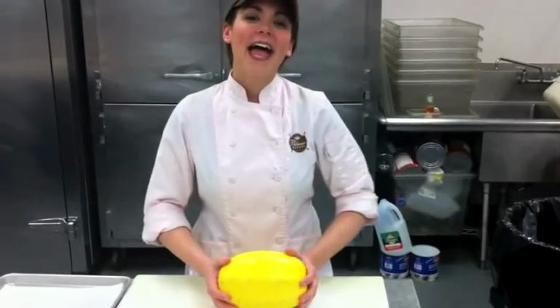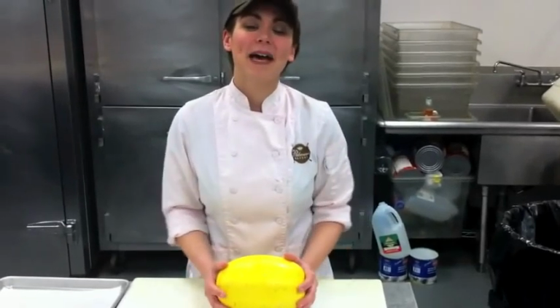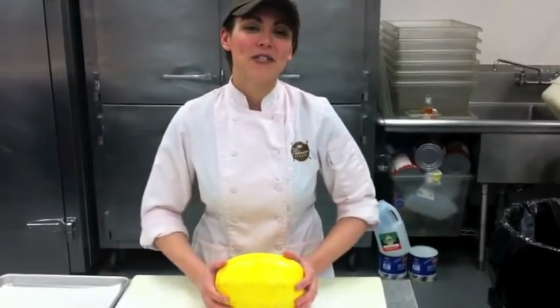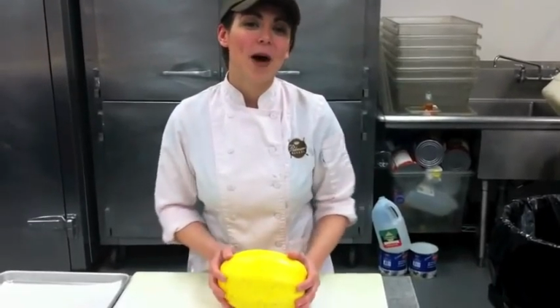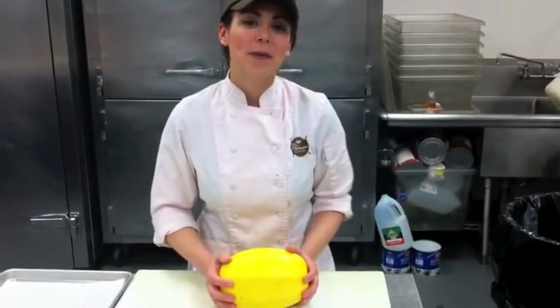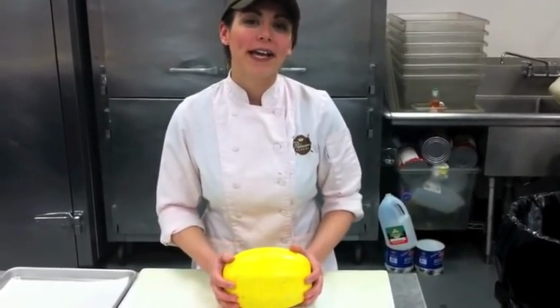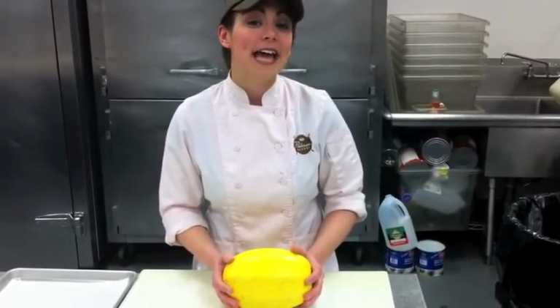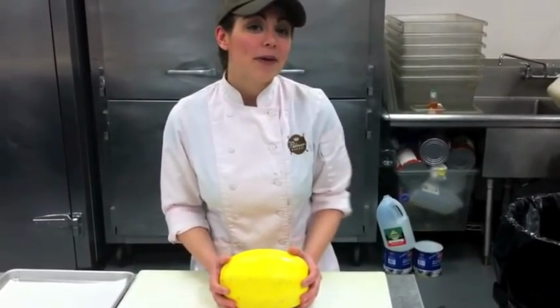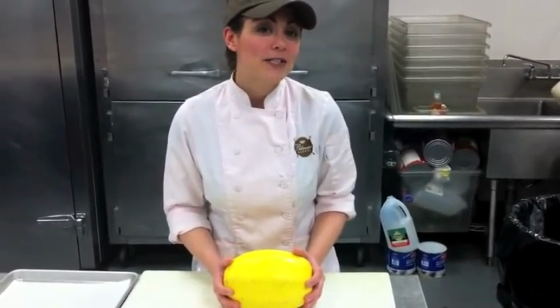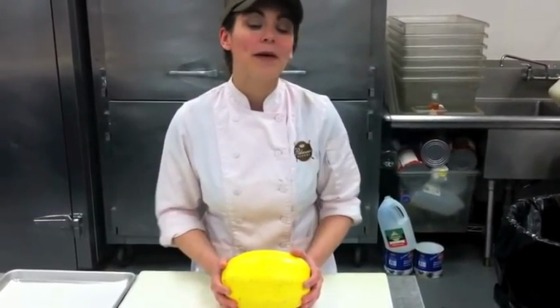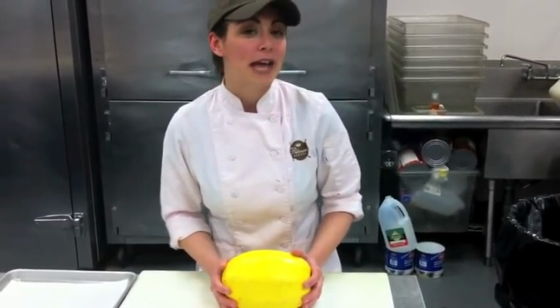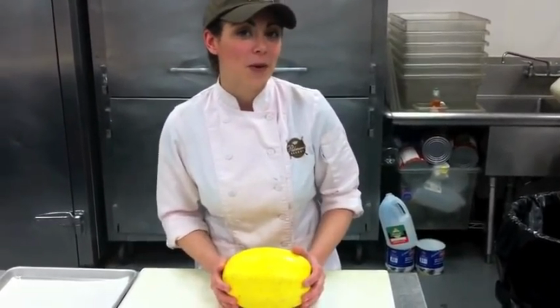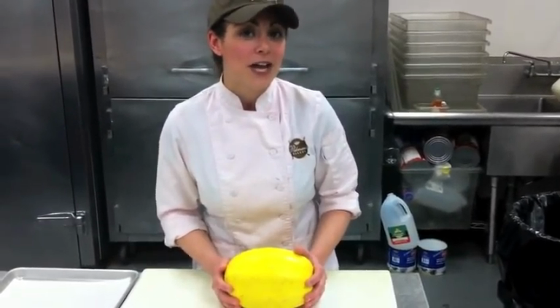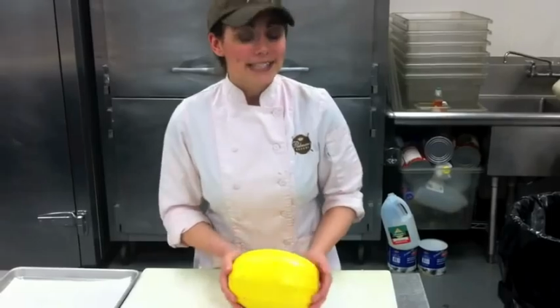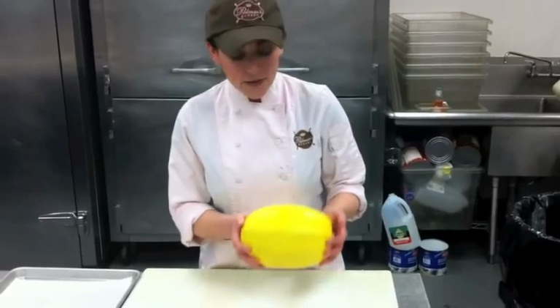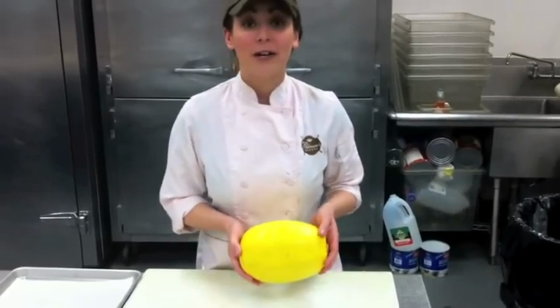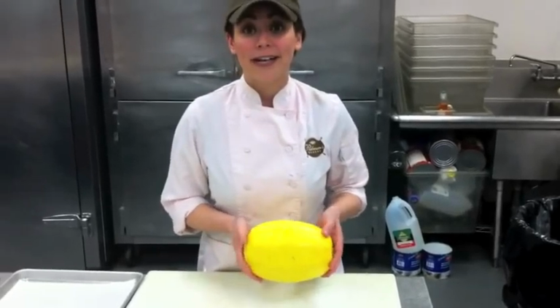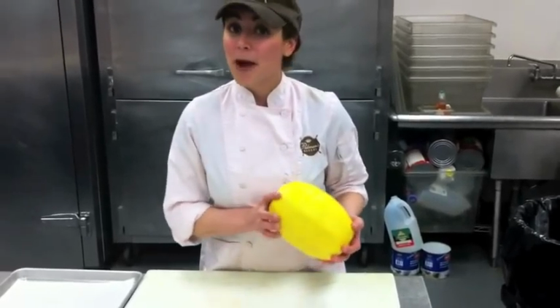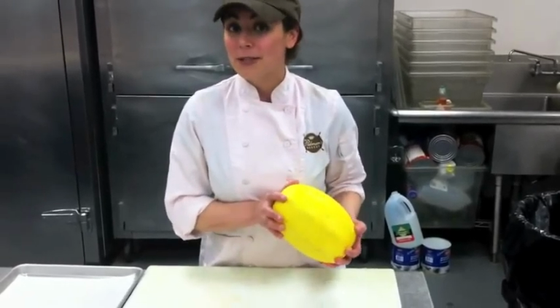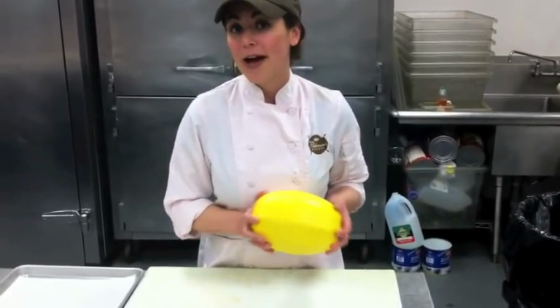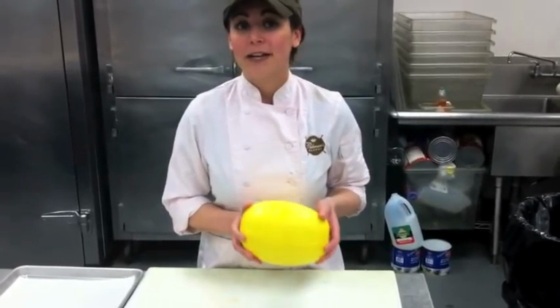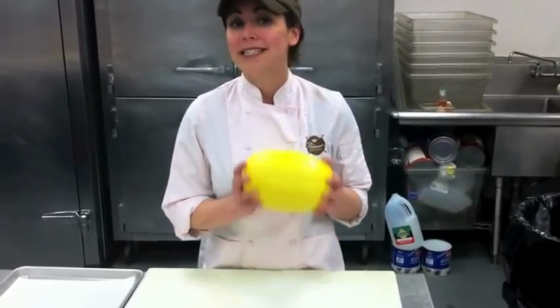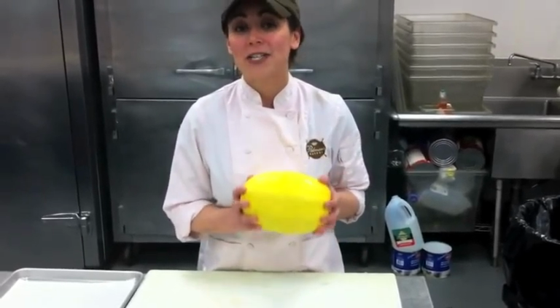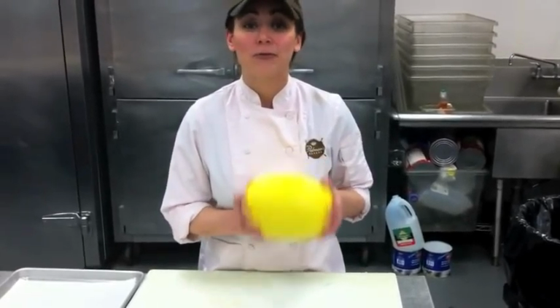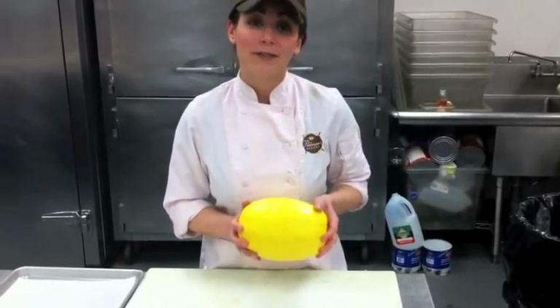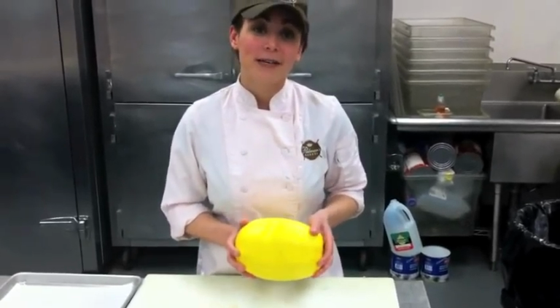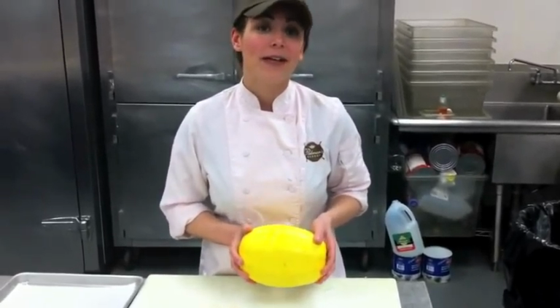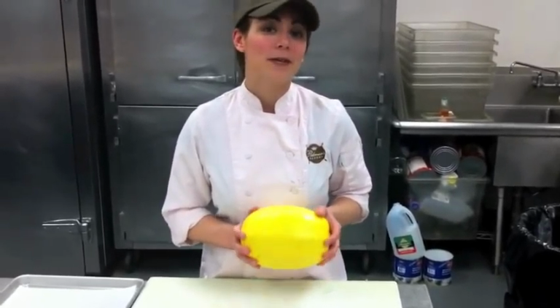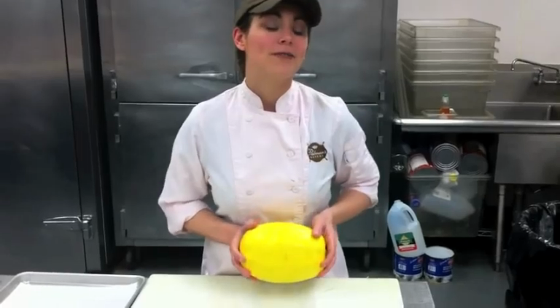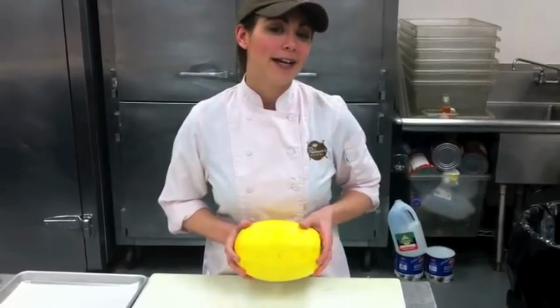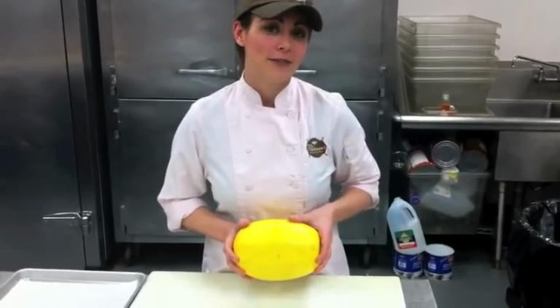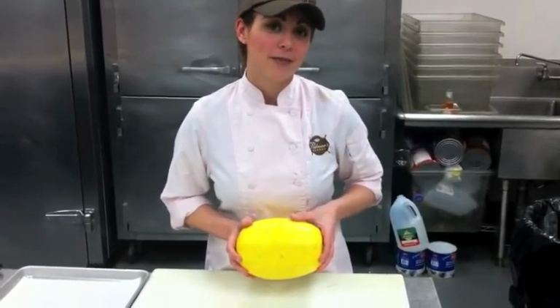Hey, it's Megan, the chef at Palmer's Market, and today I want to talk to you about spaghetti squash. It's kind of a weird ingredient. You probably don't know how to cook it, but it's actually really, really simple, and it can be used in a variety of different recipes.